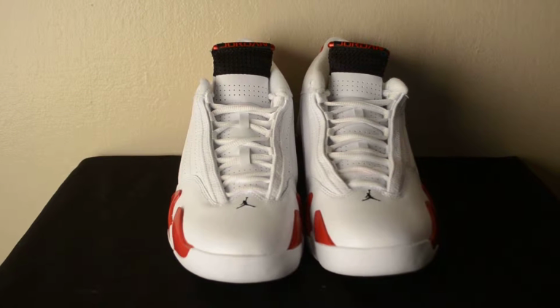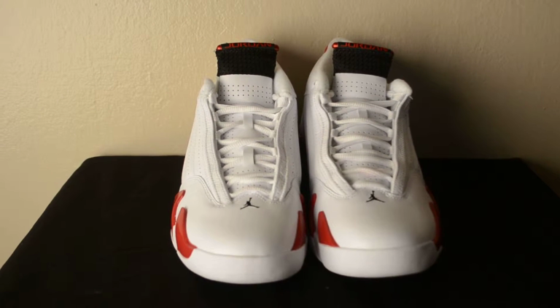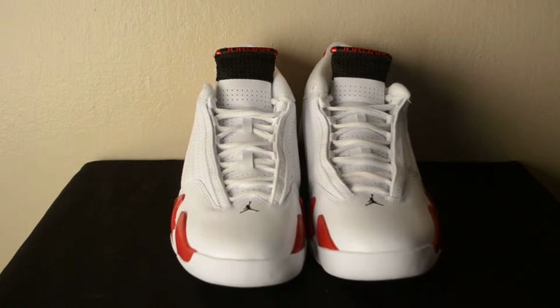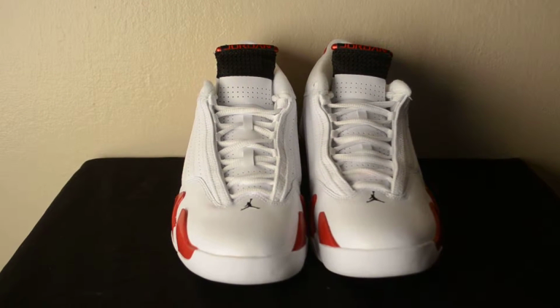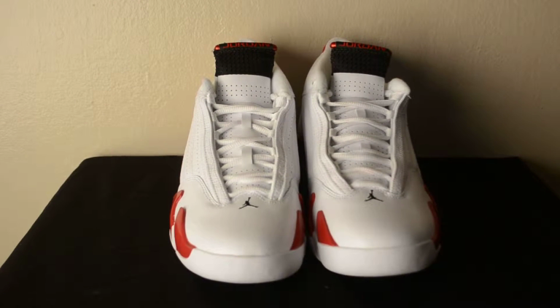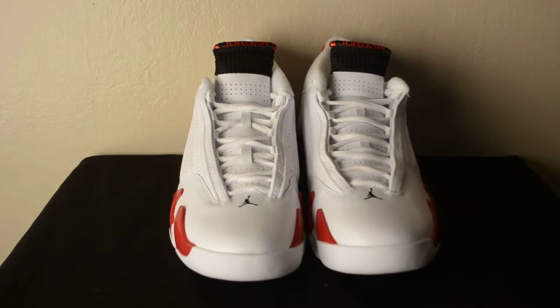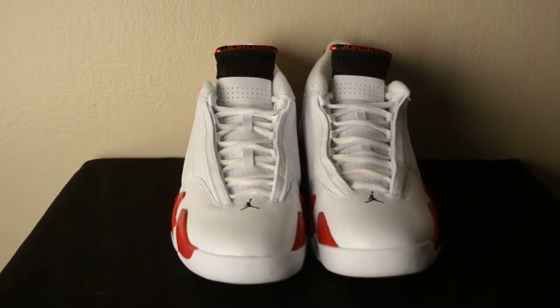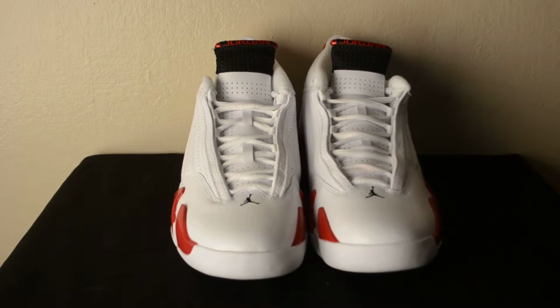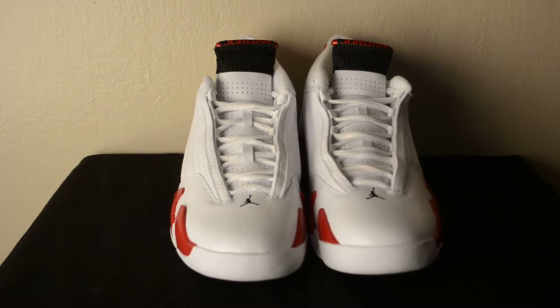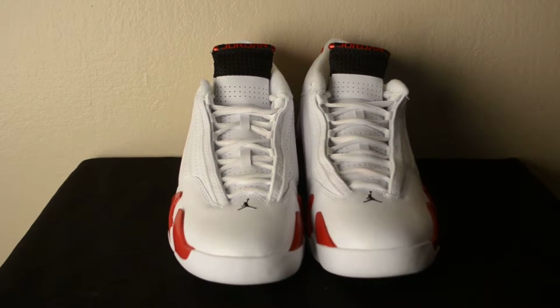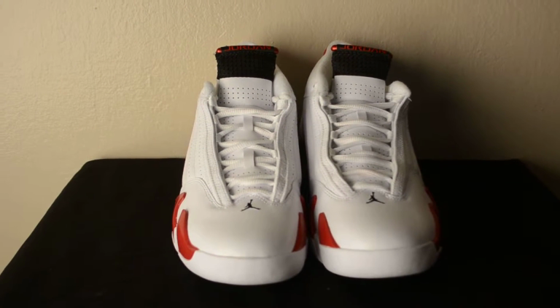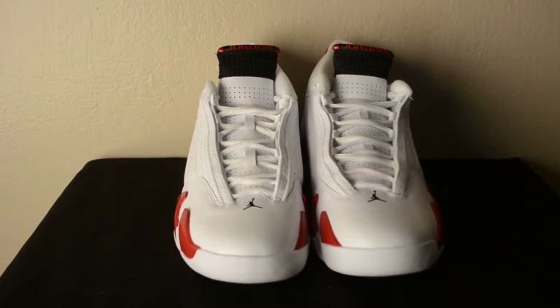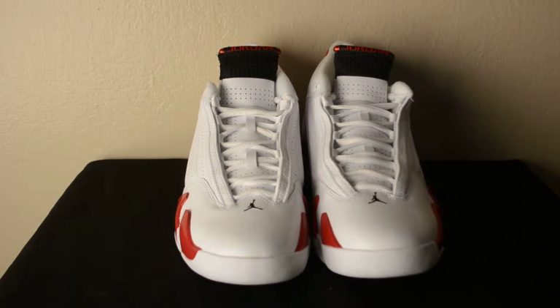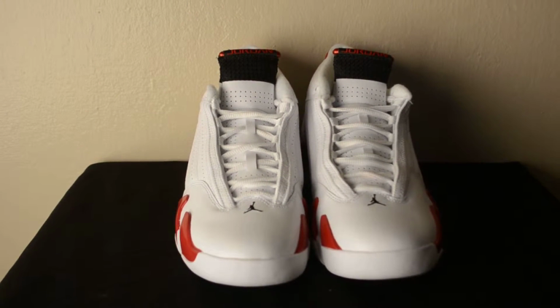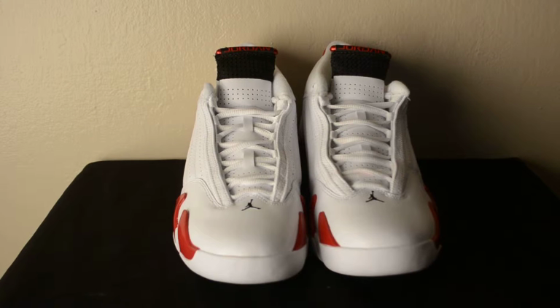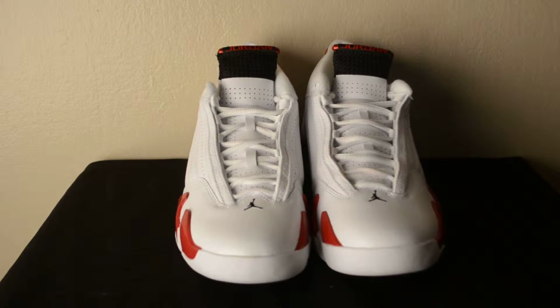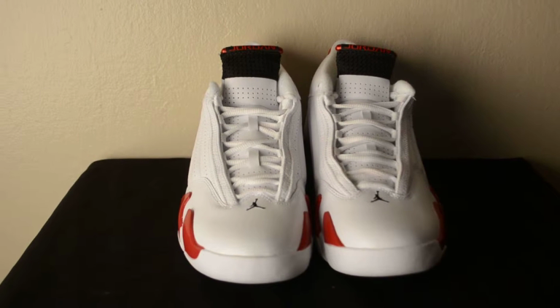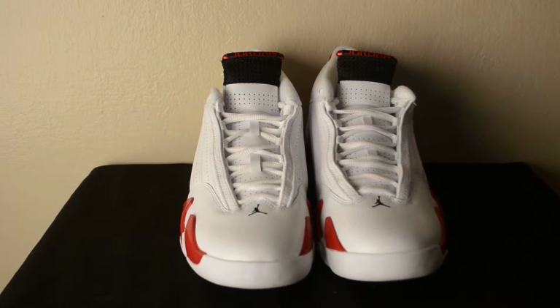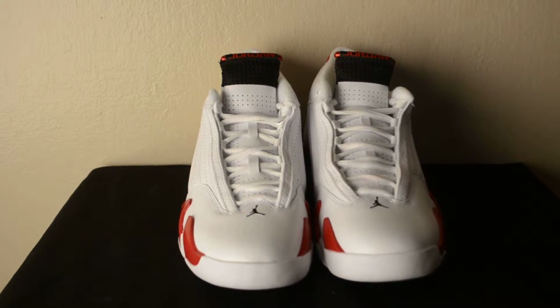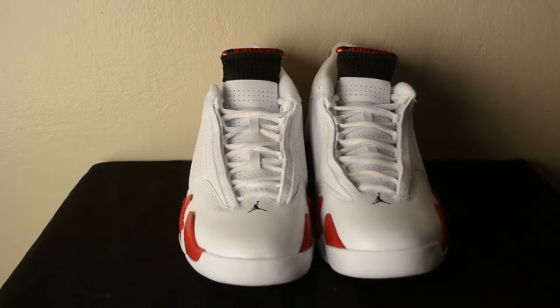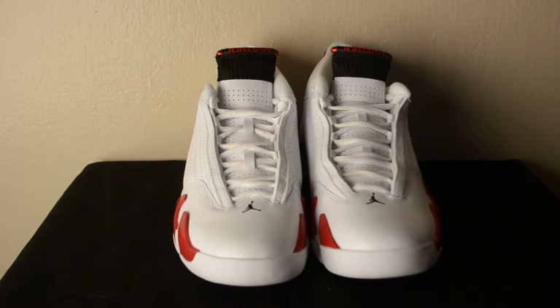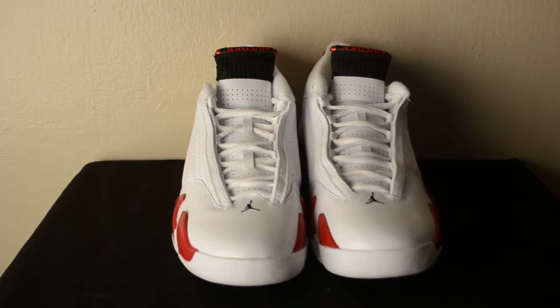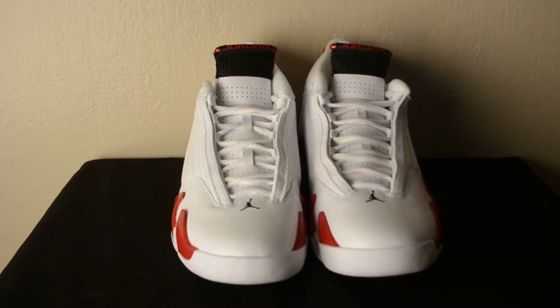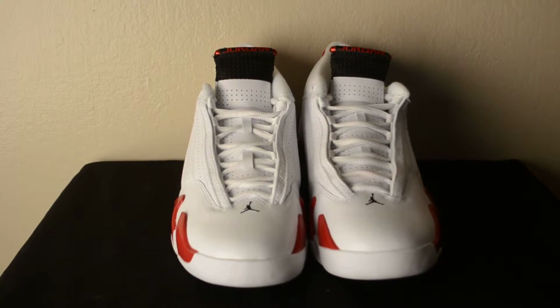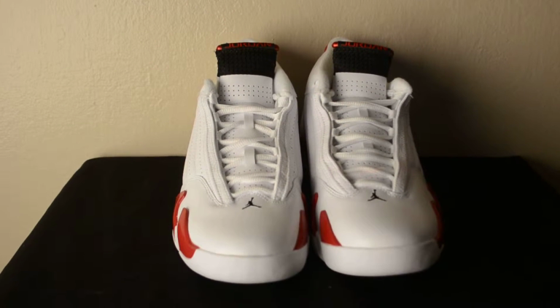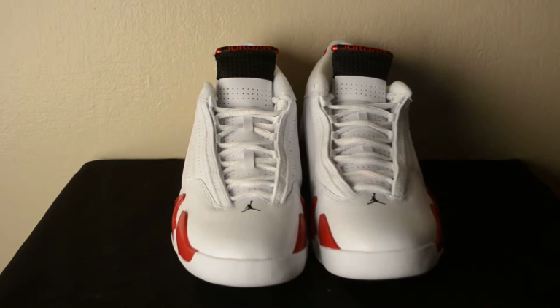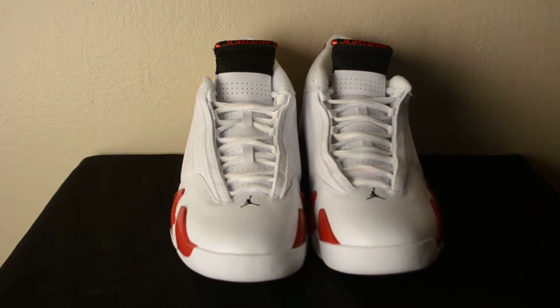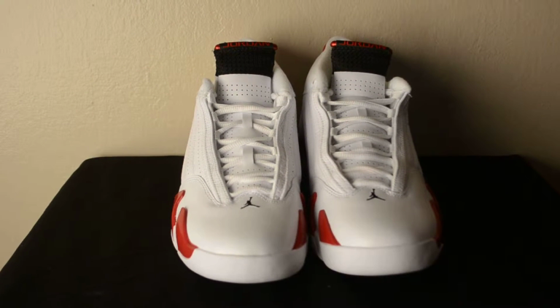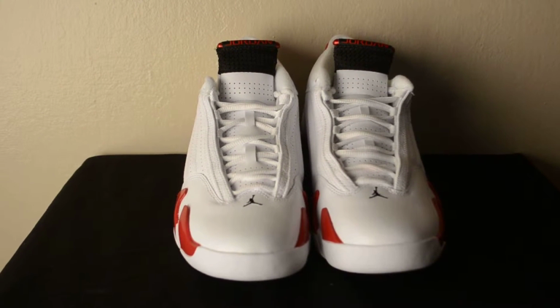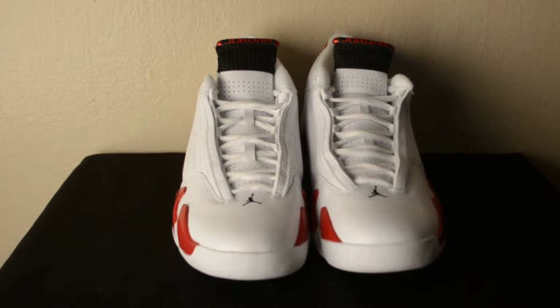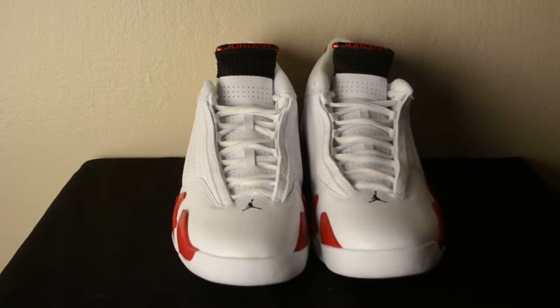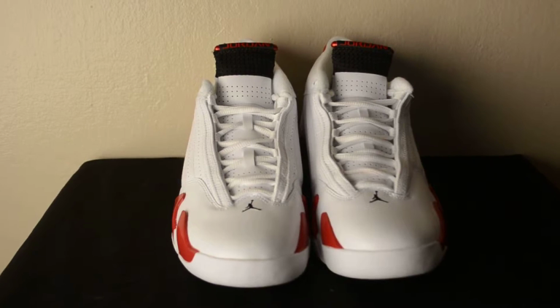Ebony here with Follow the Kicks, and today we have the Air Jordan 14 Candy Cane available for purchase in a size 10, so let's take a look.